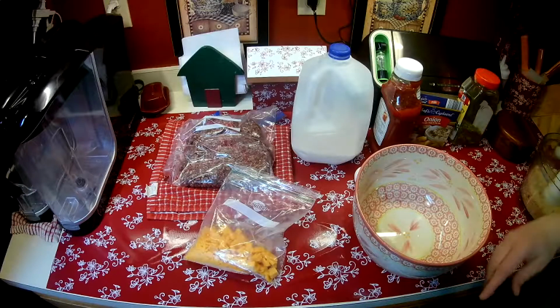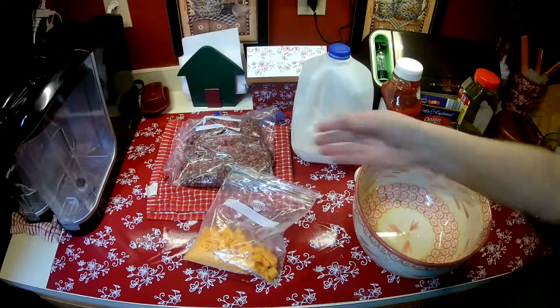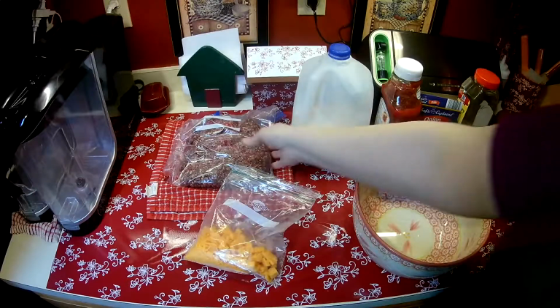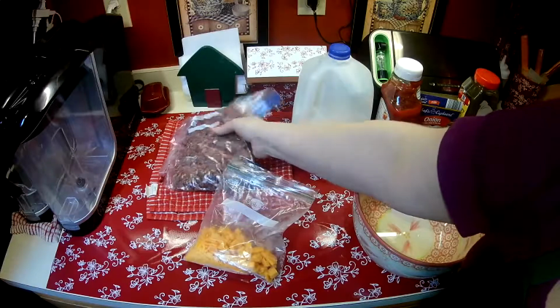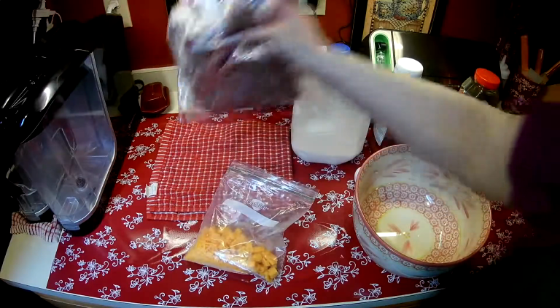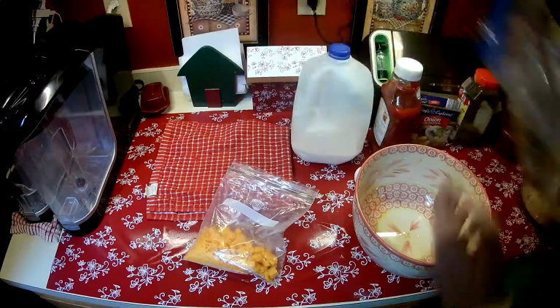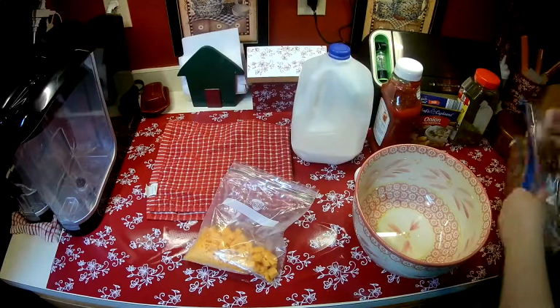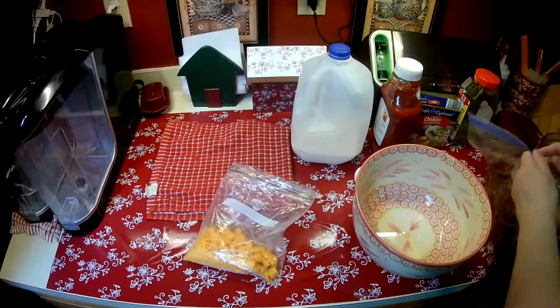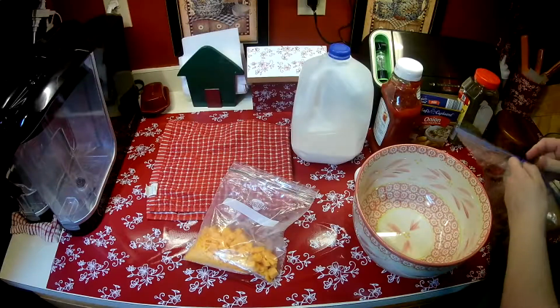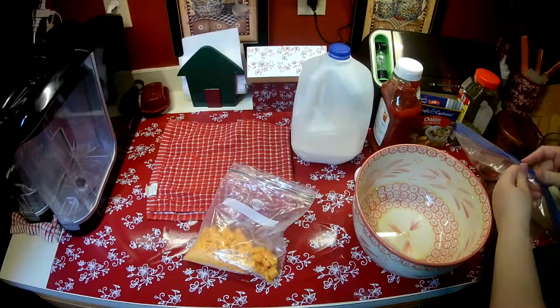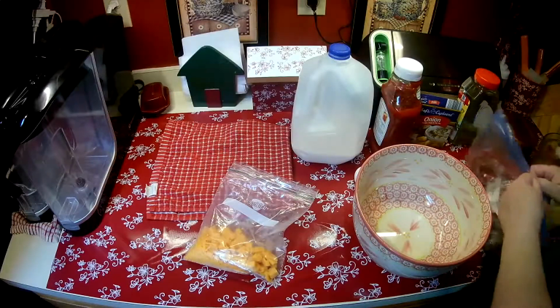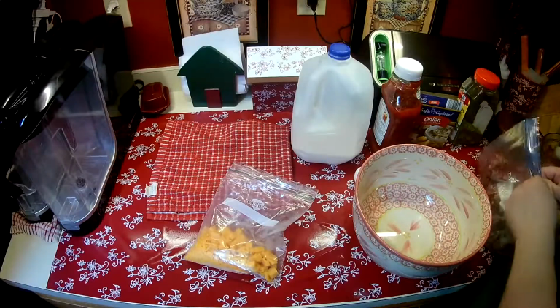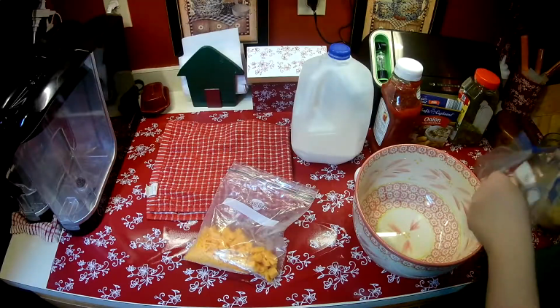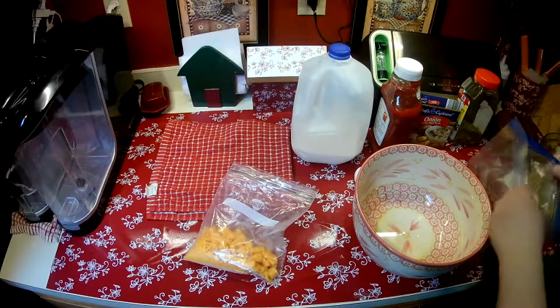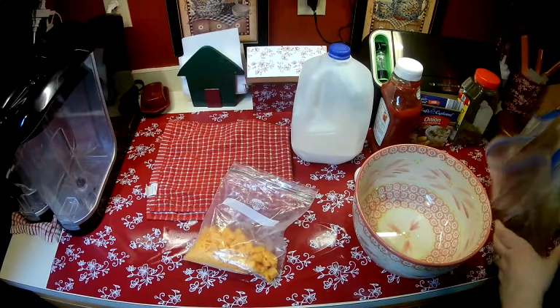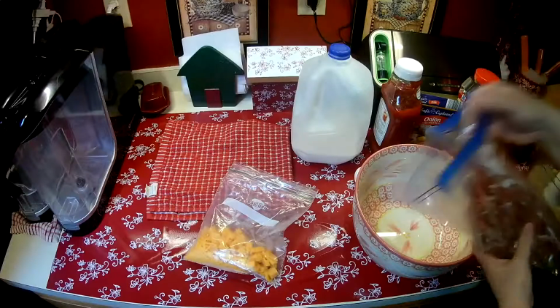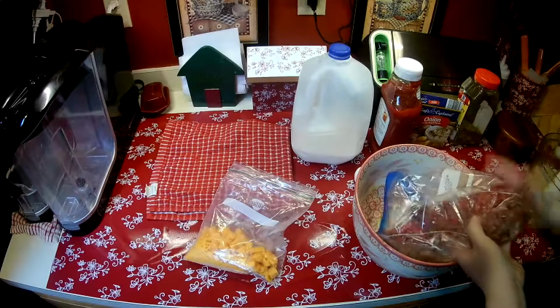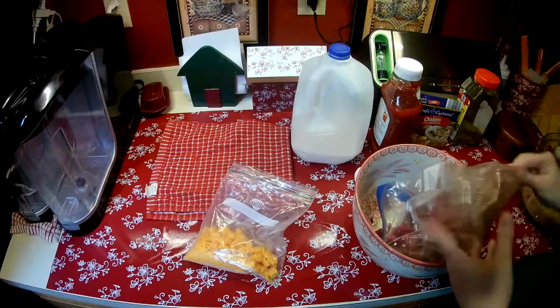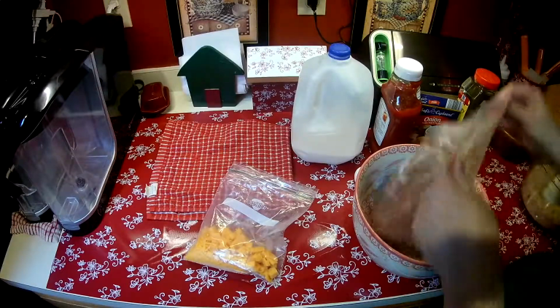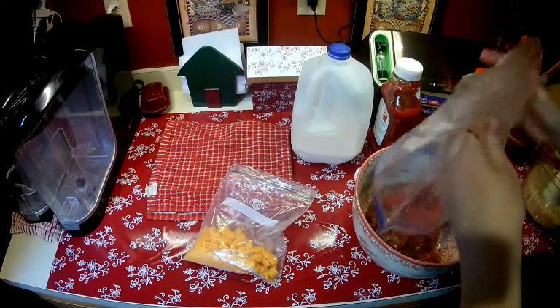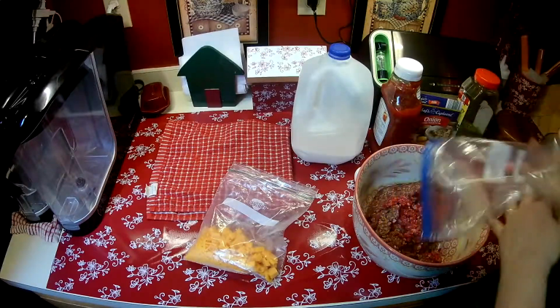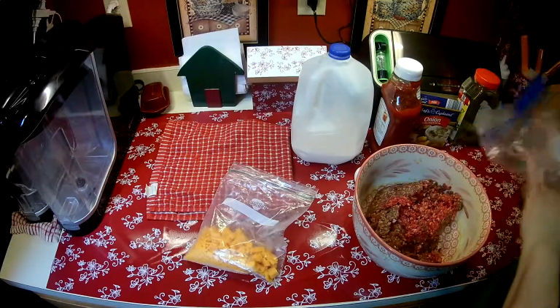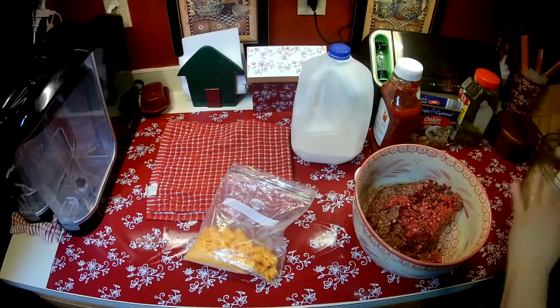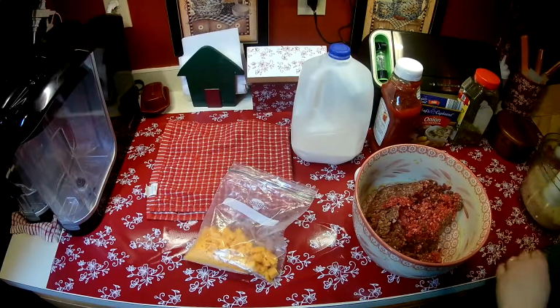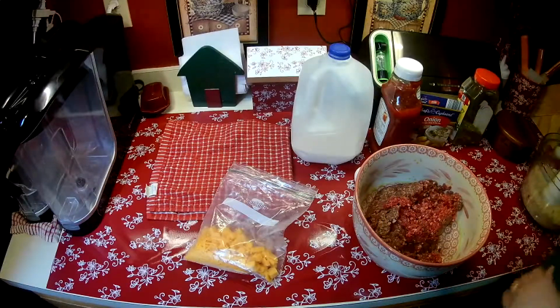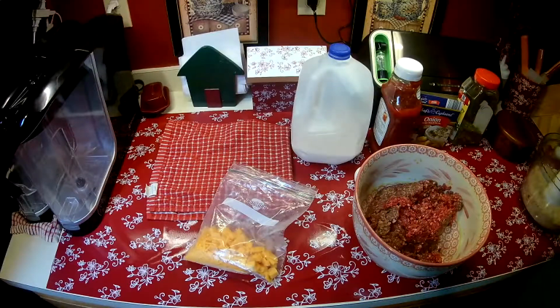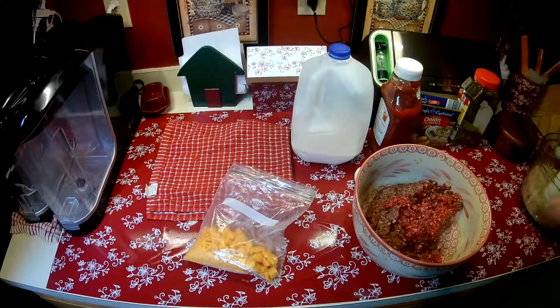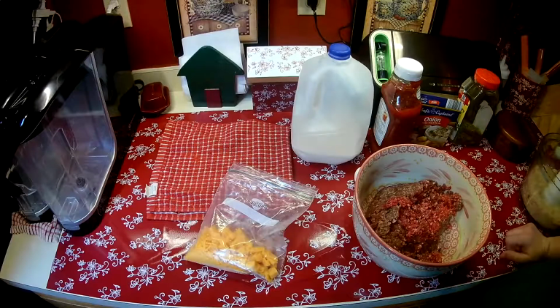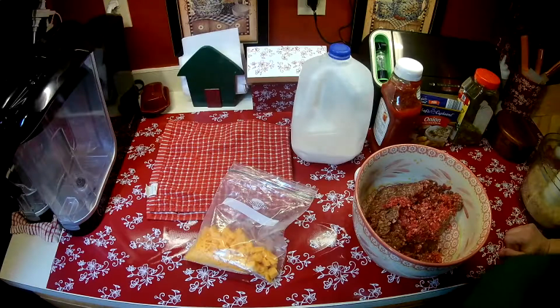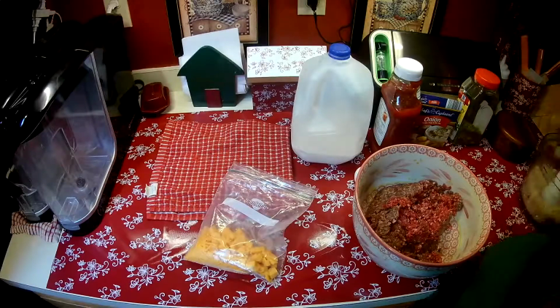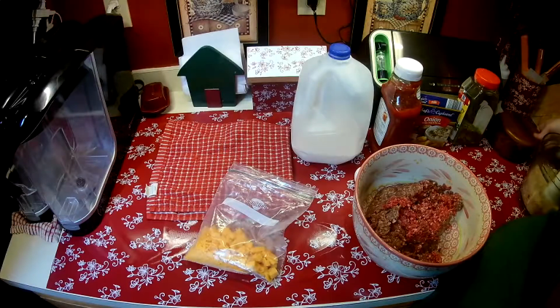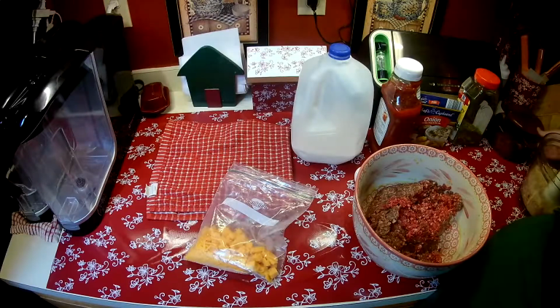What you're going to need is a pound of ground beef. Actually you can use any kind of ground — chicken, turkey, whatever you like. I have beef, so that's what I'm using. I have a pound of it. I'm going to season it first.